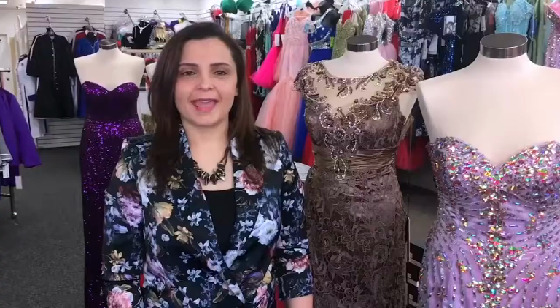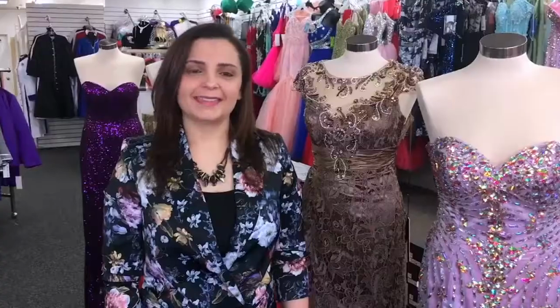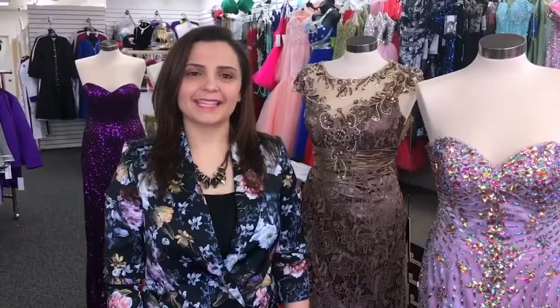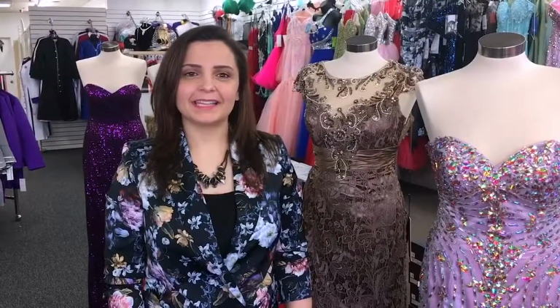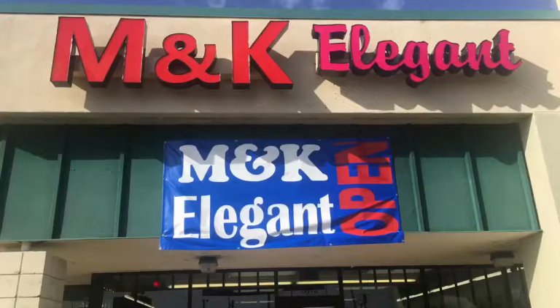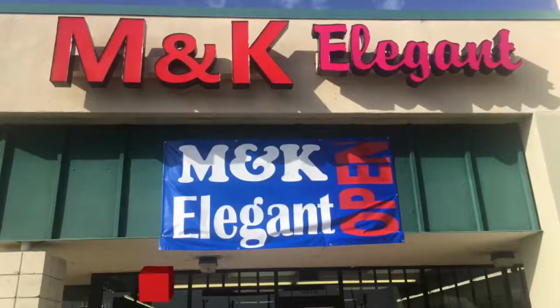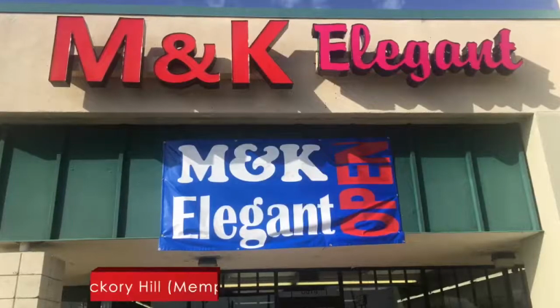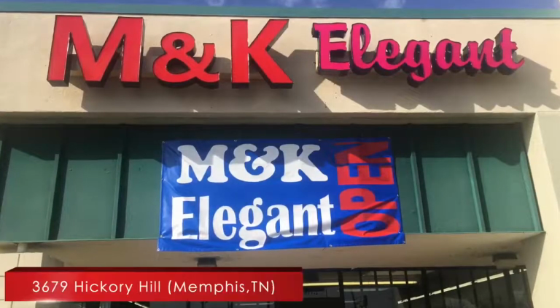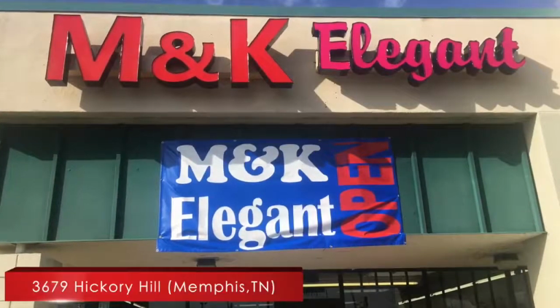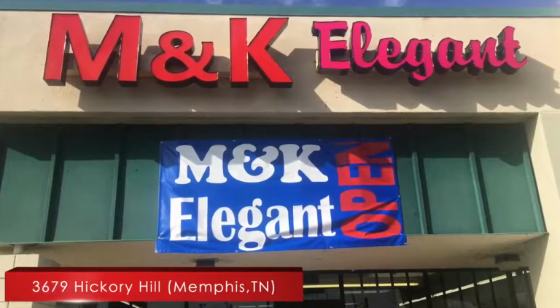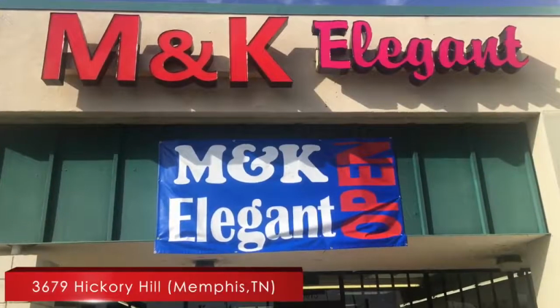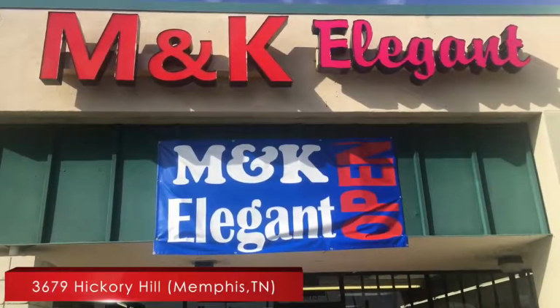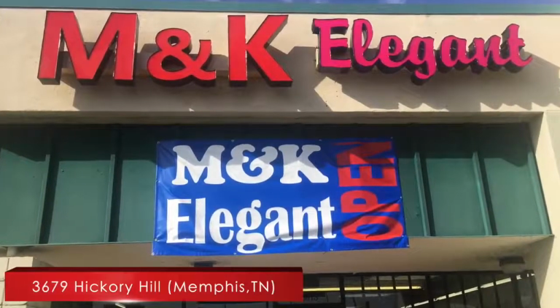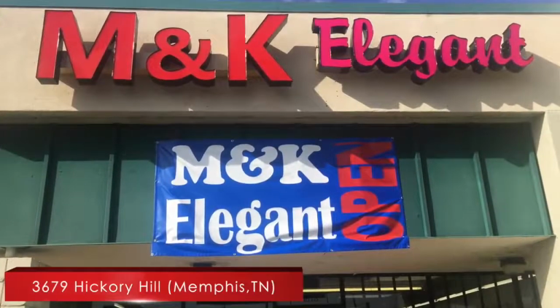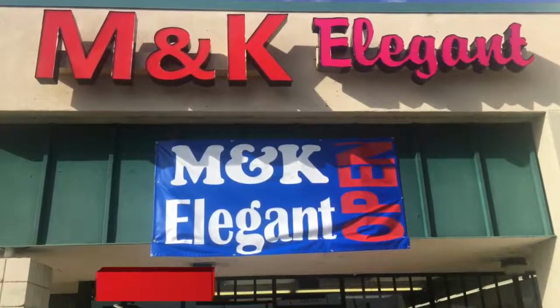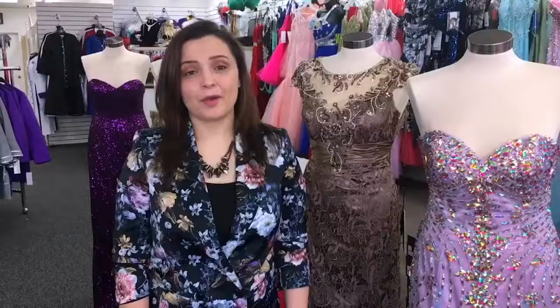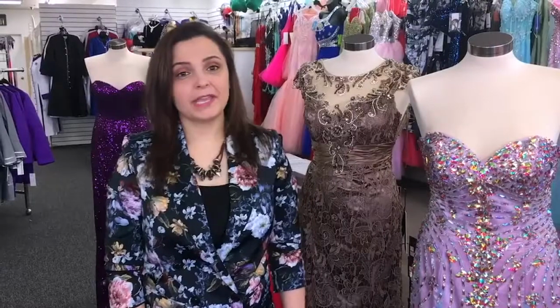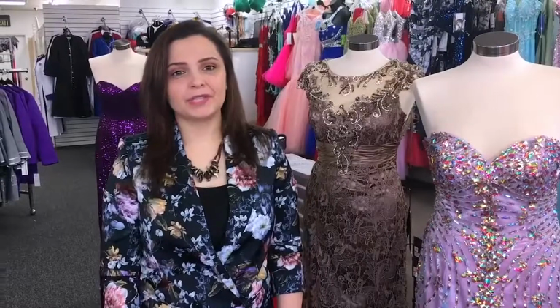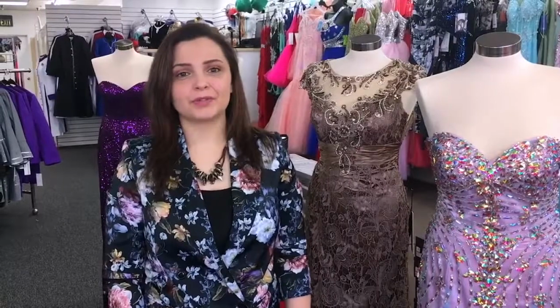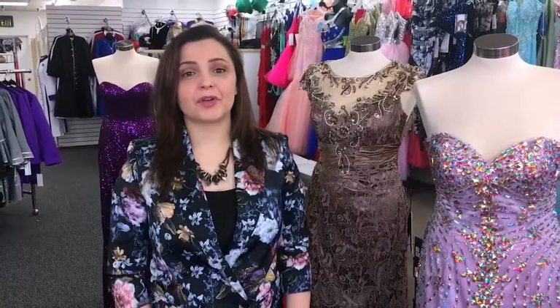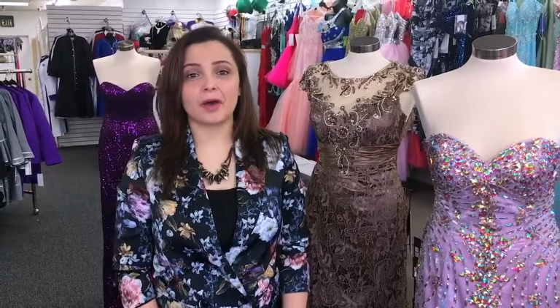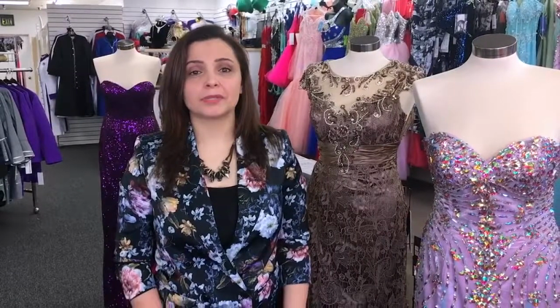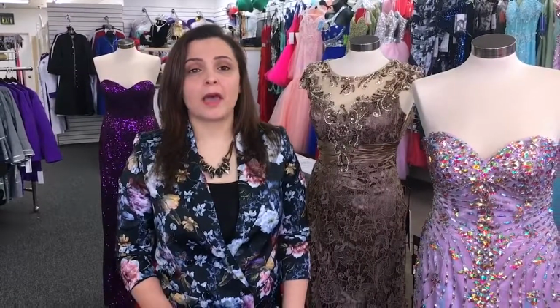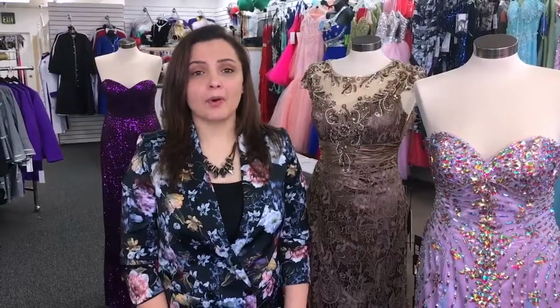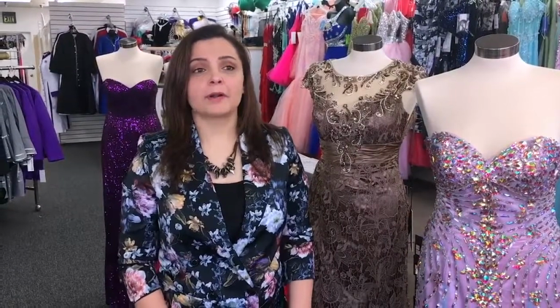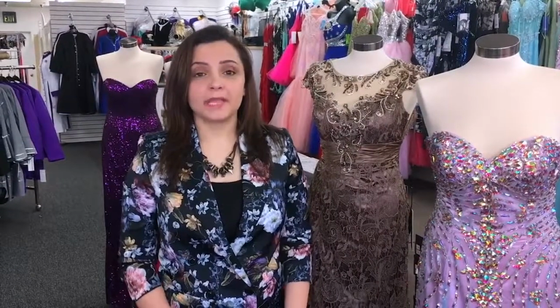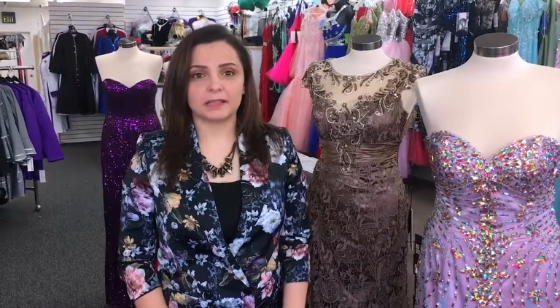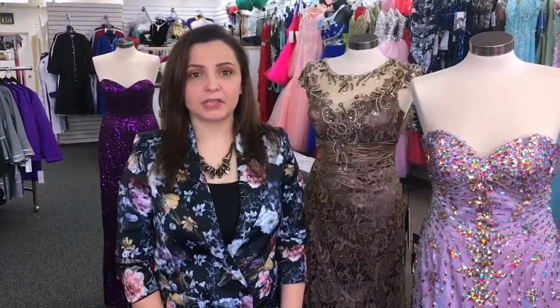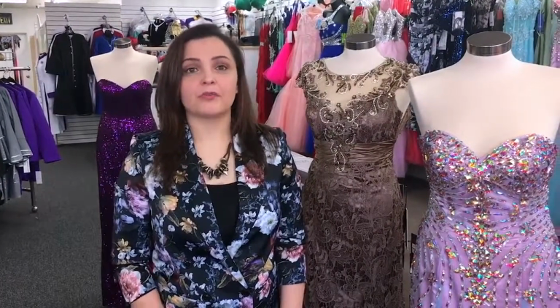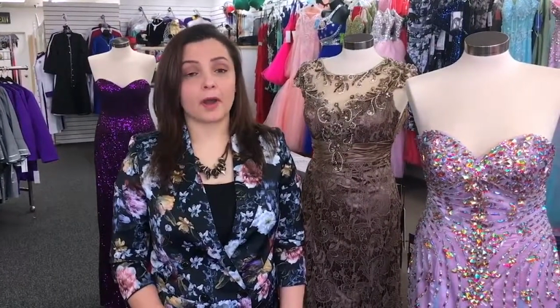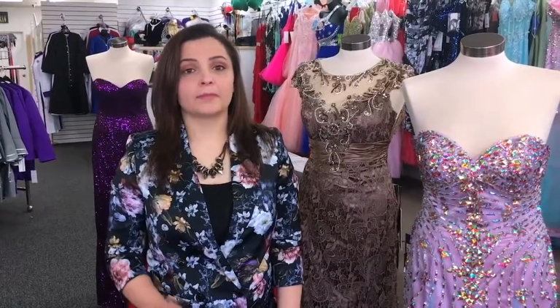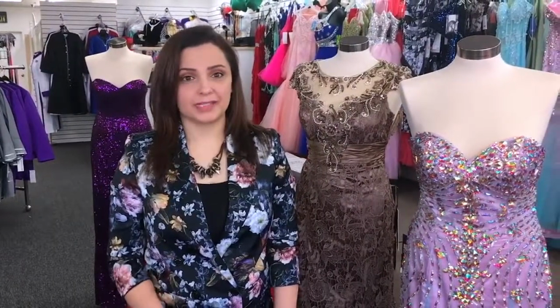Hey, this is Elise with M&K Elegant, 3679 Hickory Hill, Memphis, Tennessee. We're here today to talk about our big selection of prom dresses.